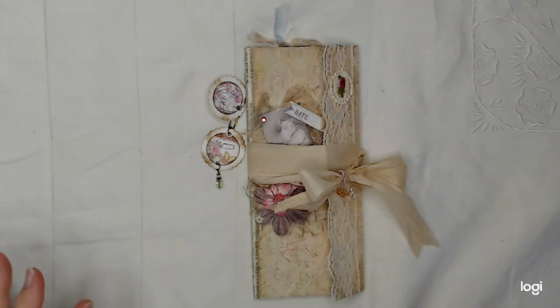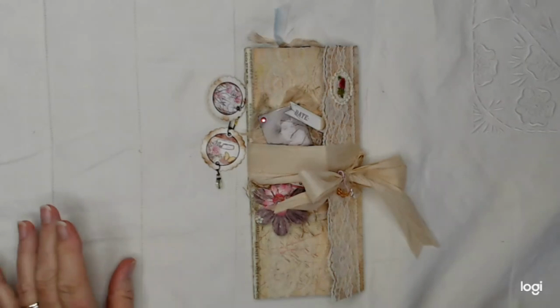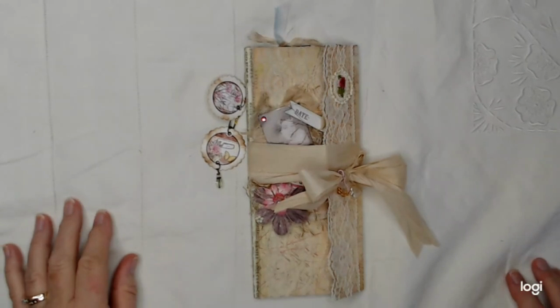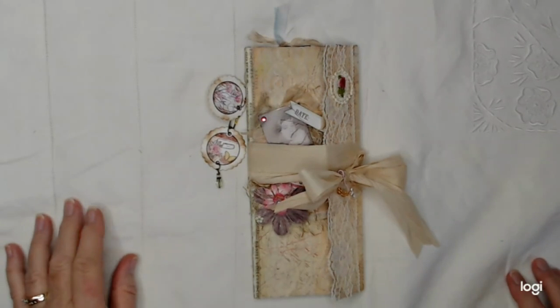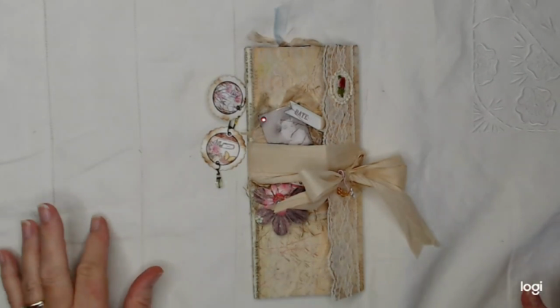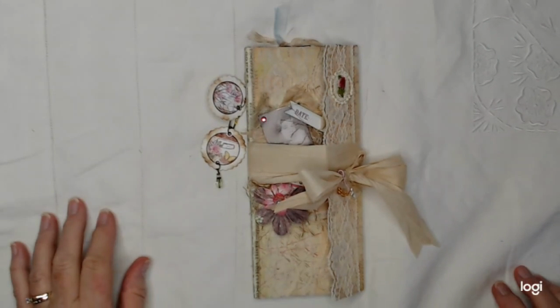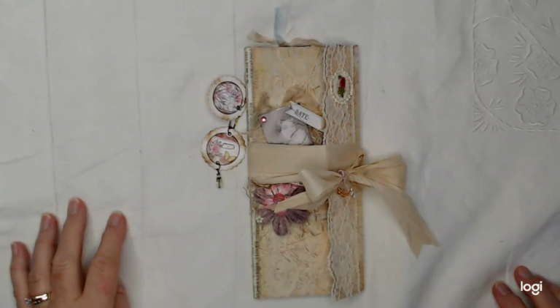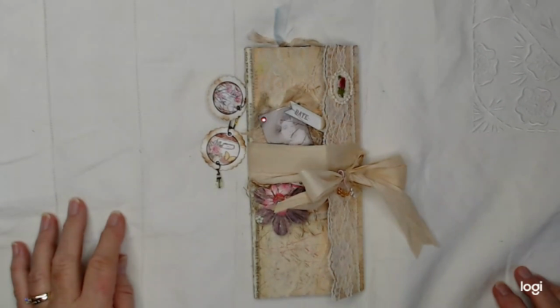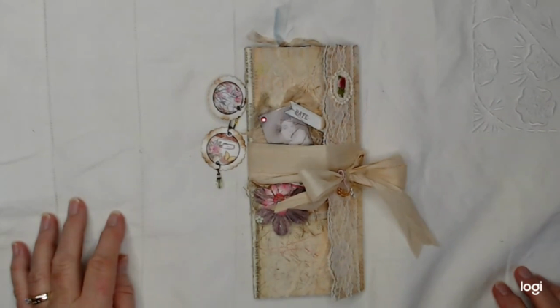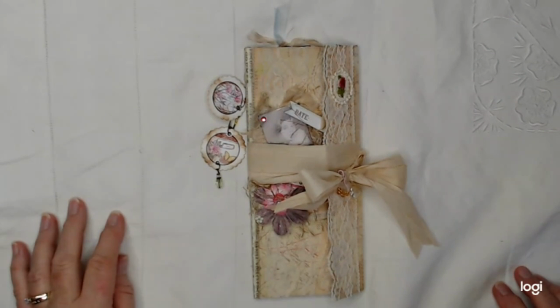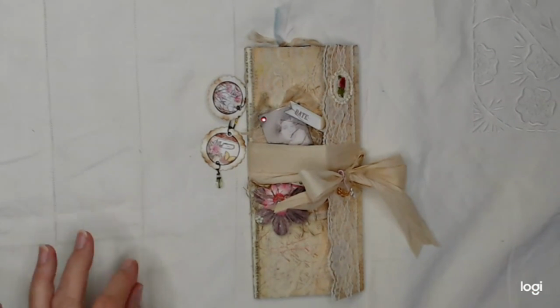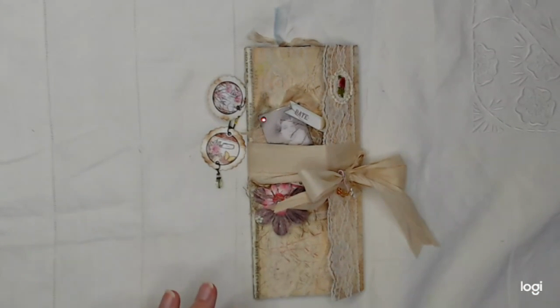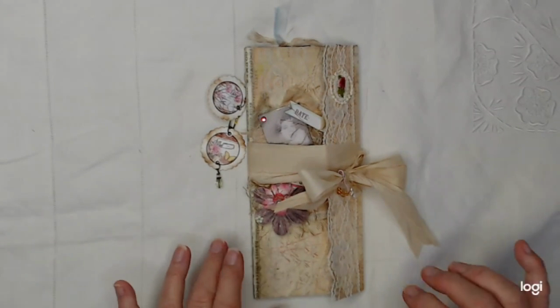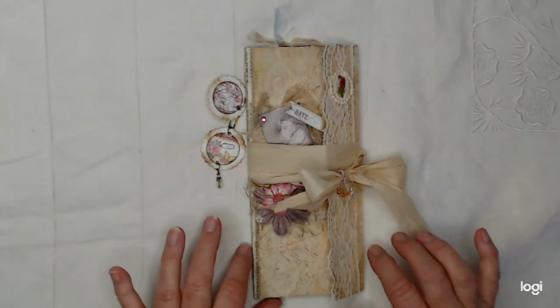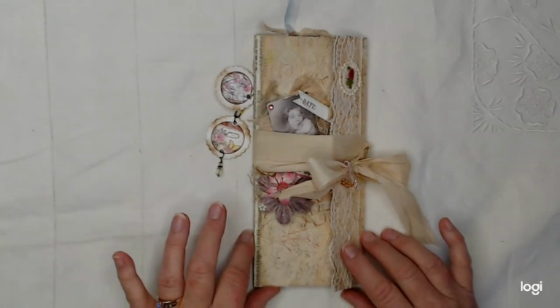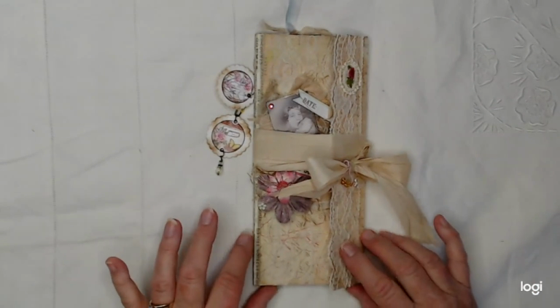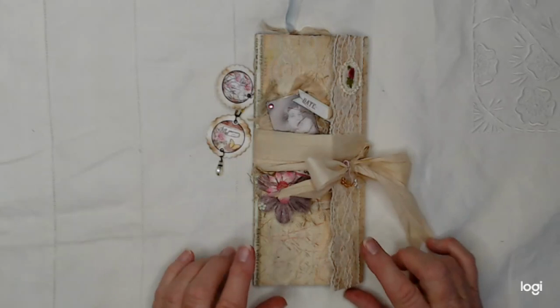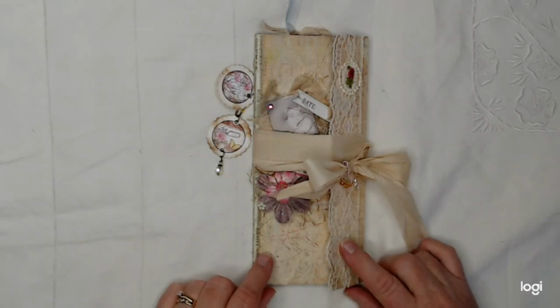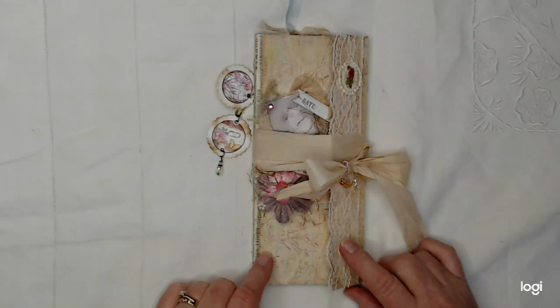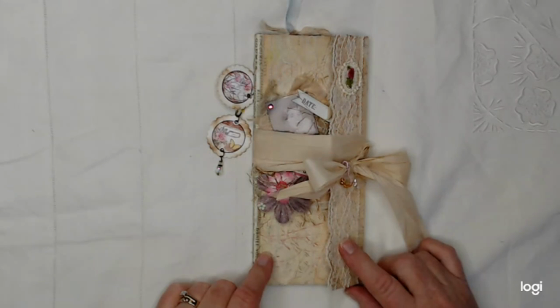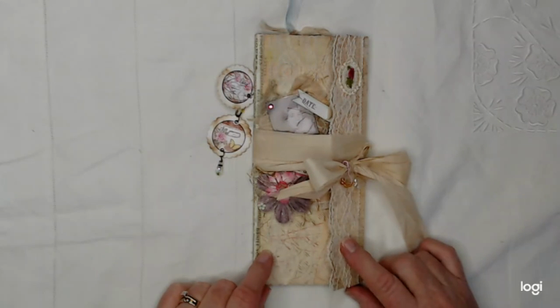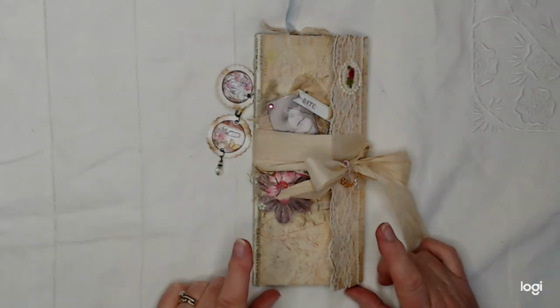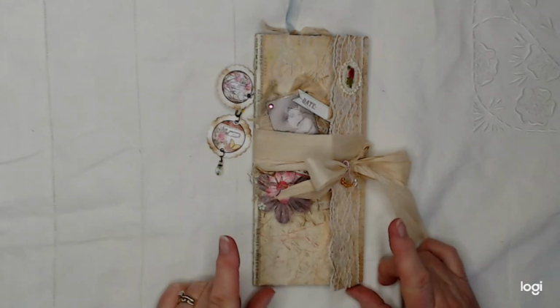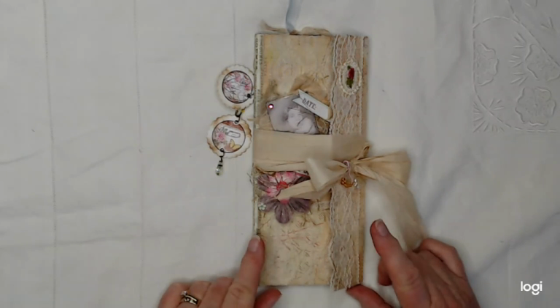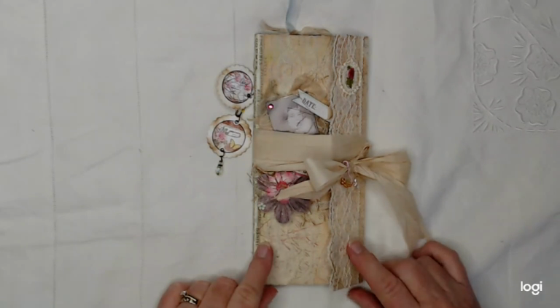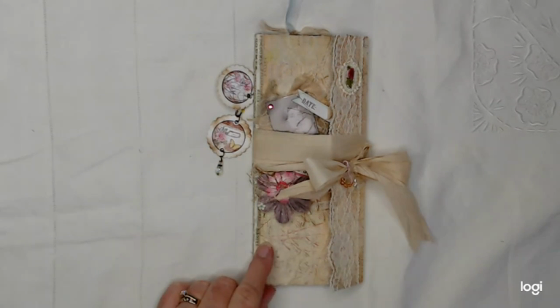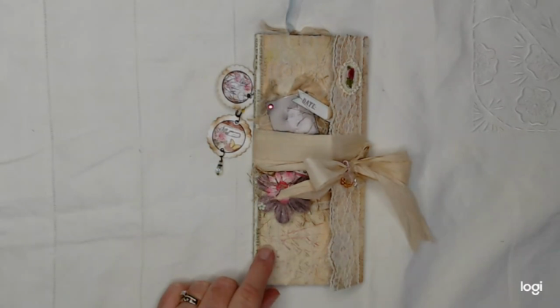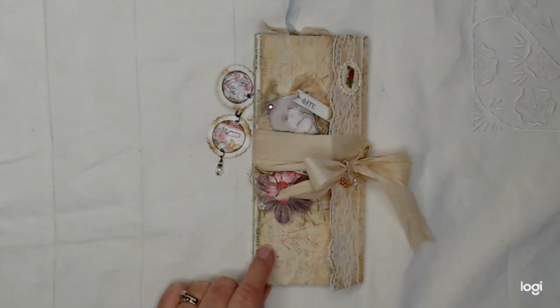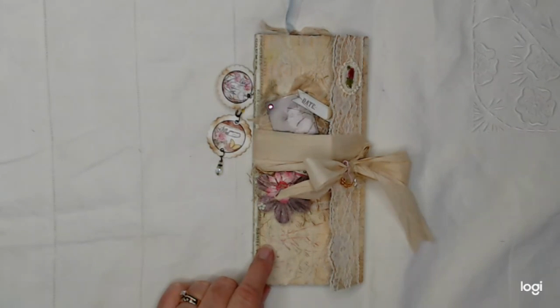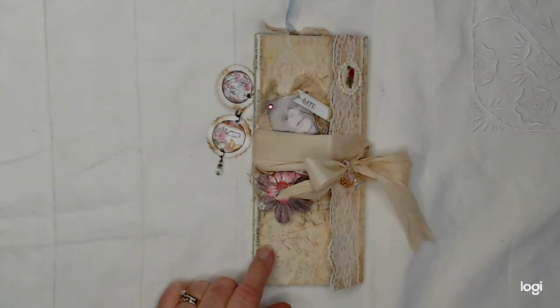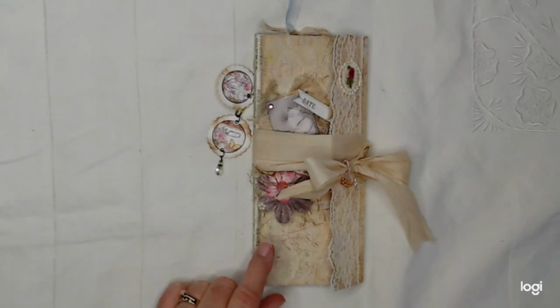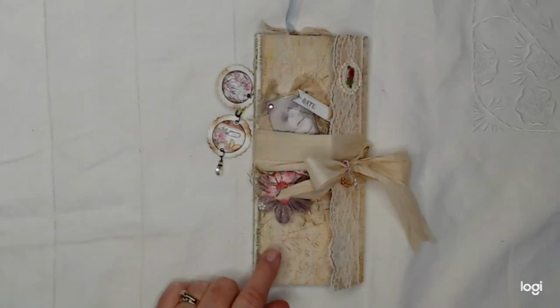Well, hello everybody. Welcome back to my channel. I have created another portfolio and I want to do a little flip through and show you what I did.